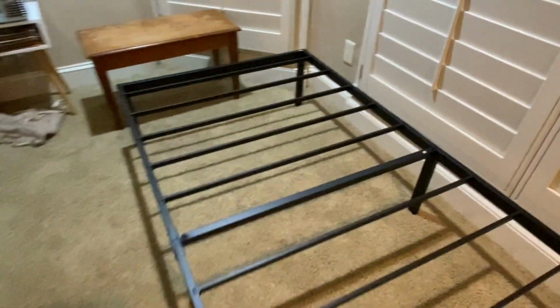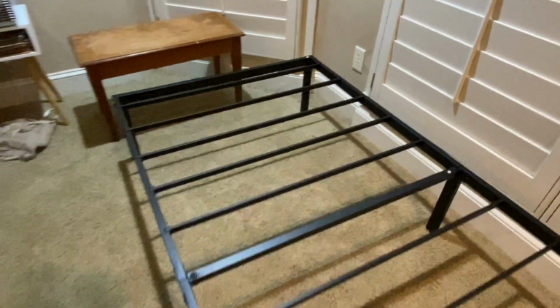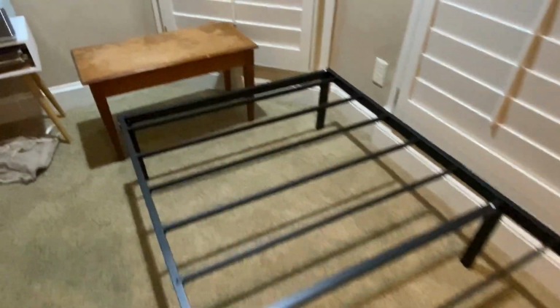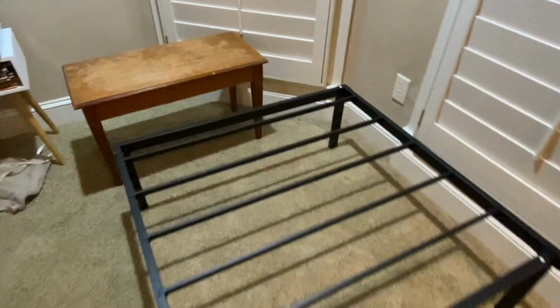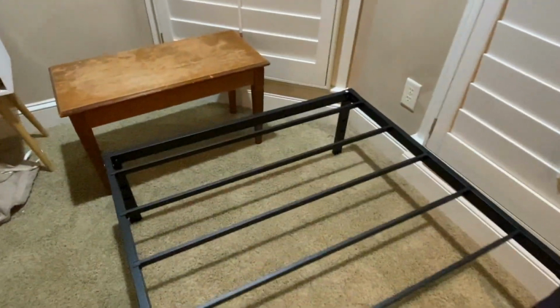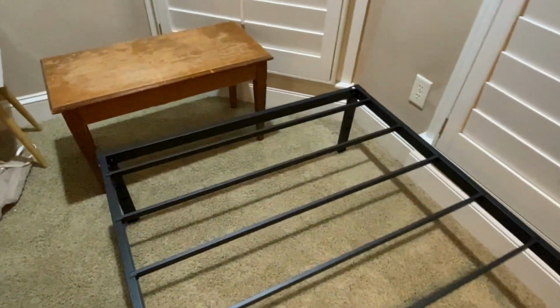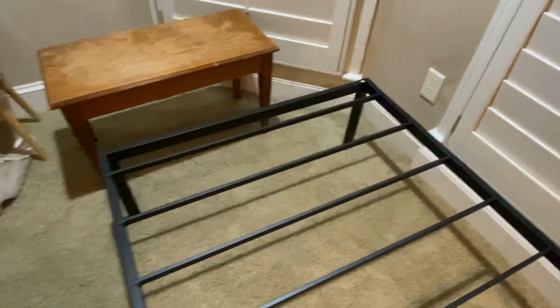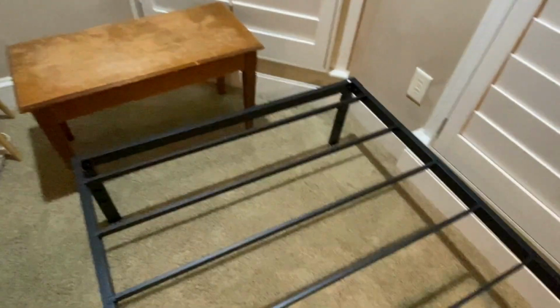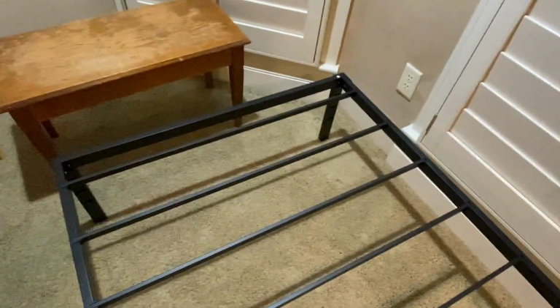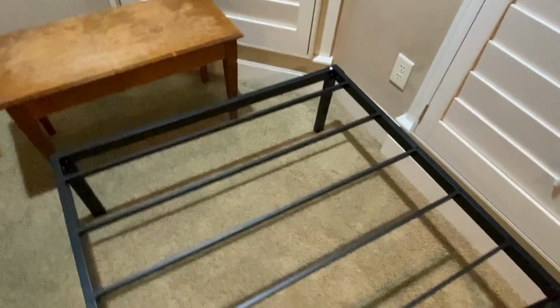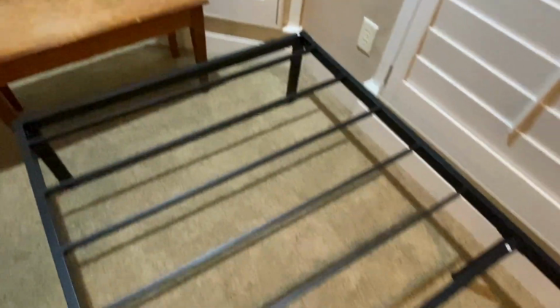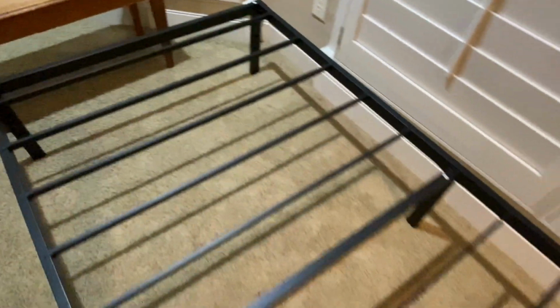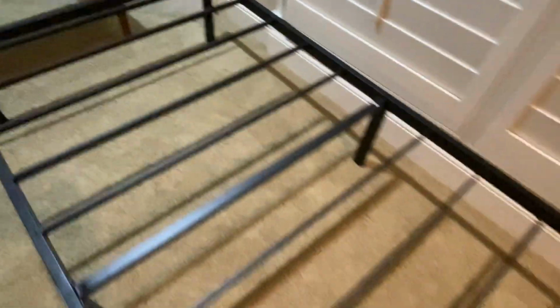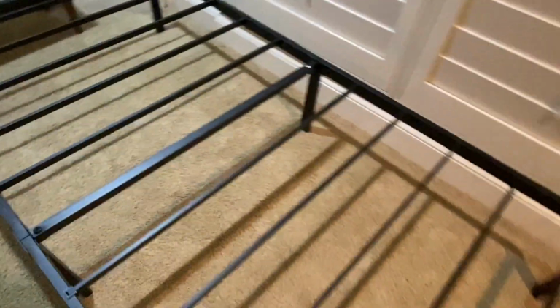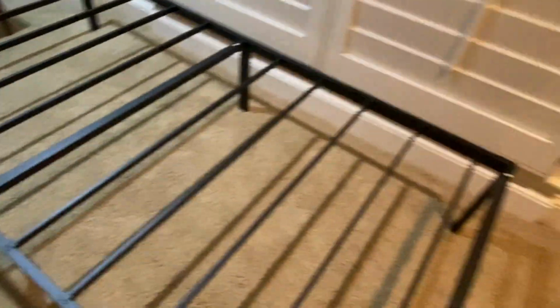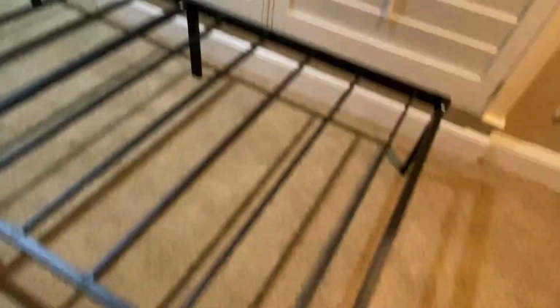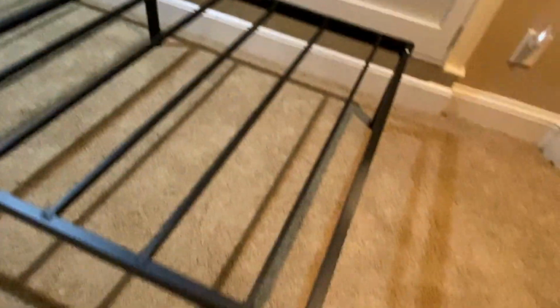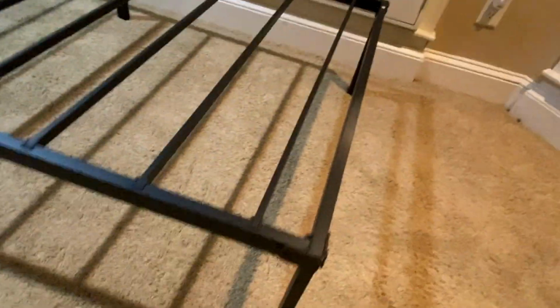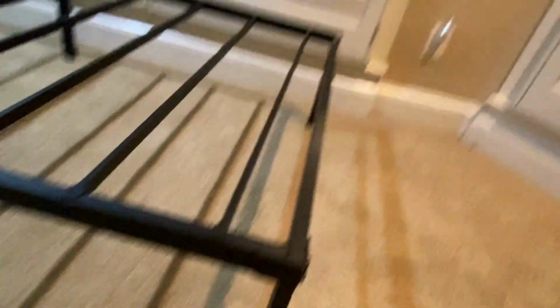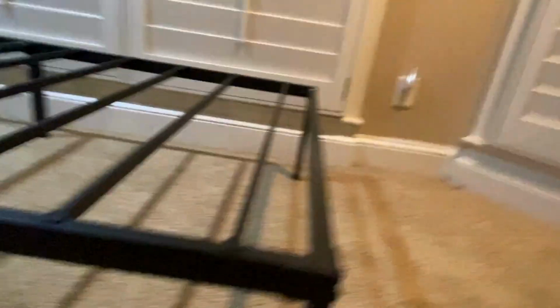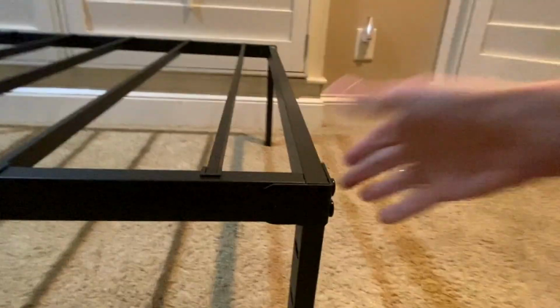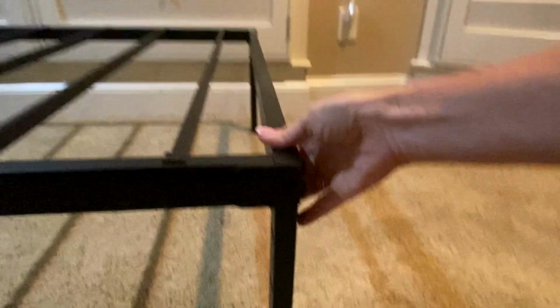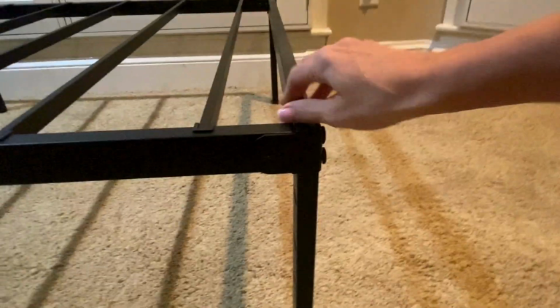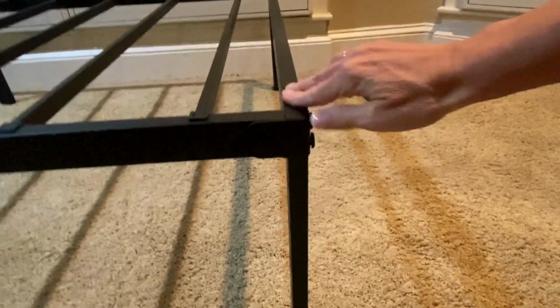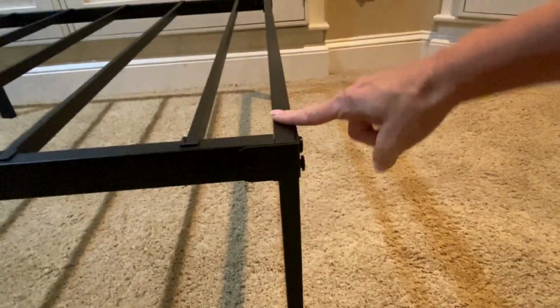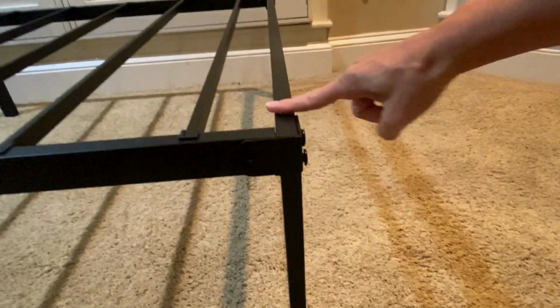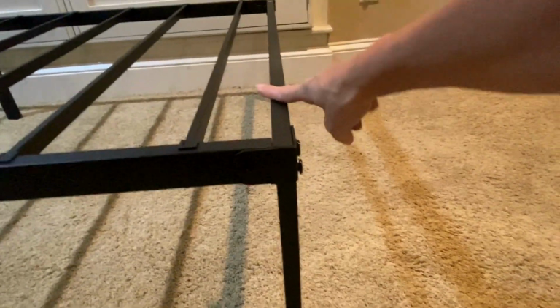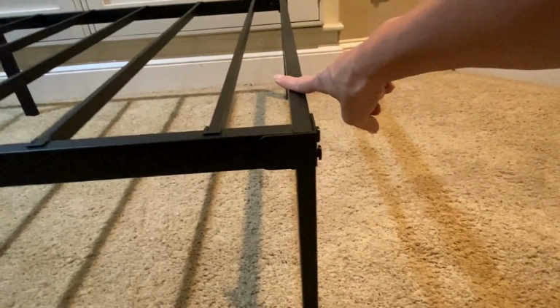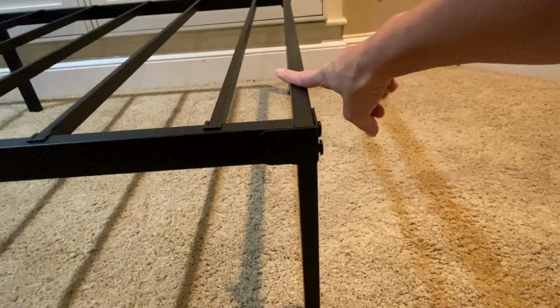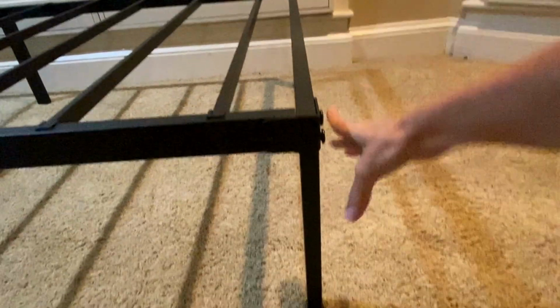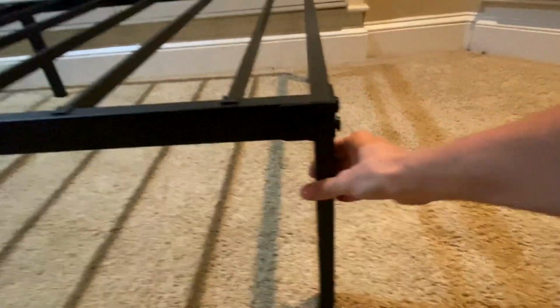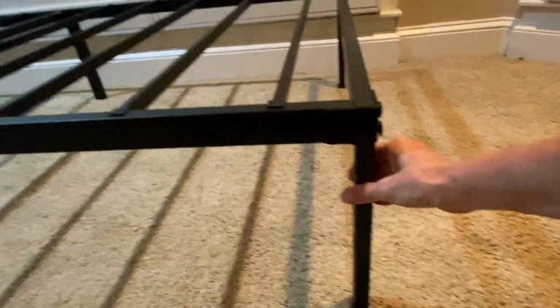It was very easy to put together. As you can see, the finished product here — we've got everything all put together. It's super cute. The mattress goes right on top, fits right flush with each end.